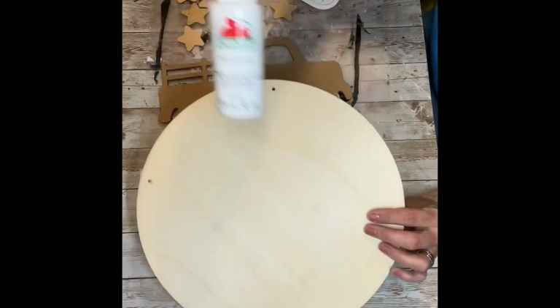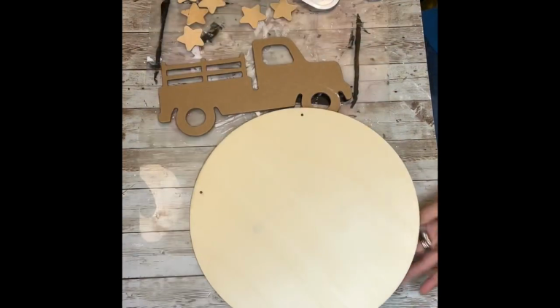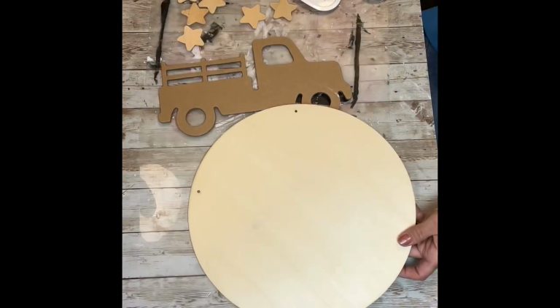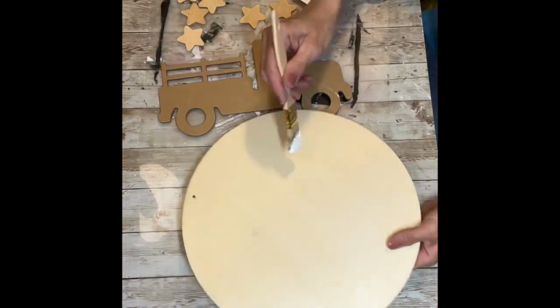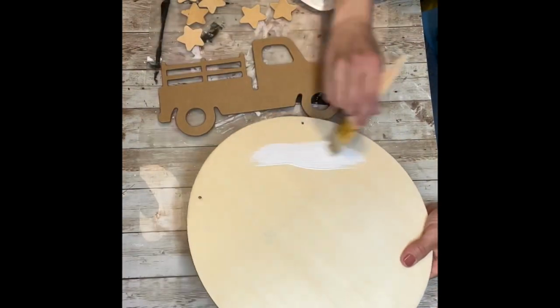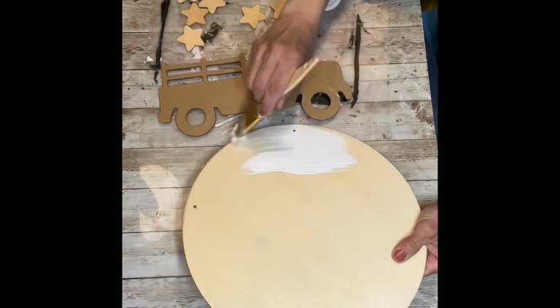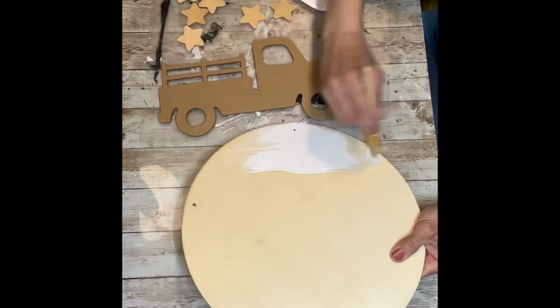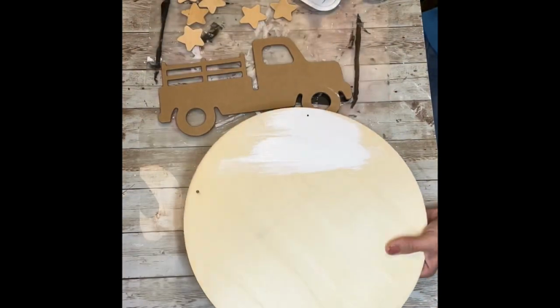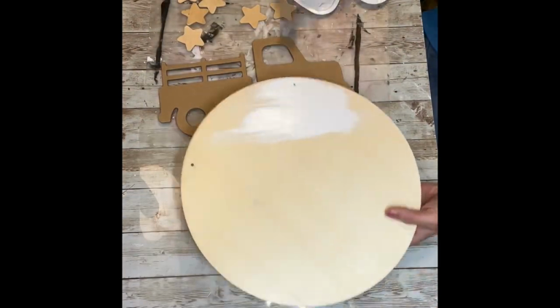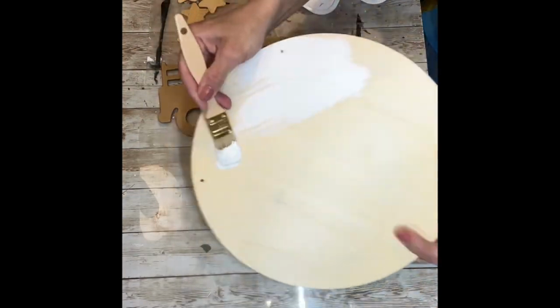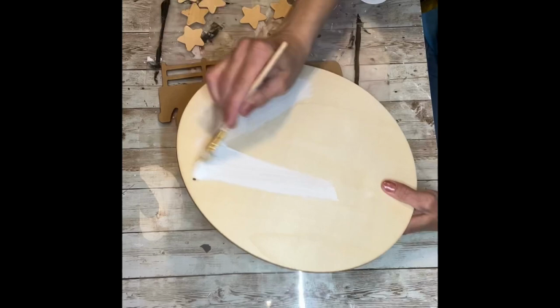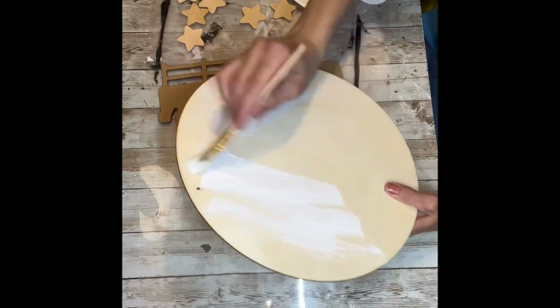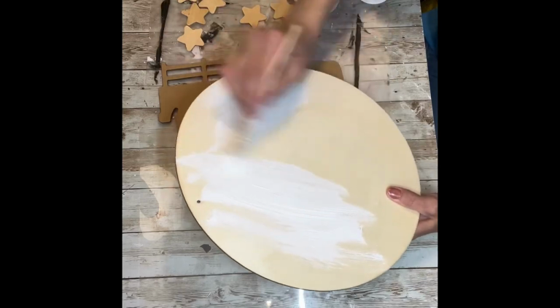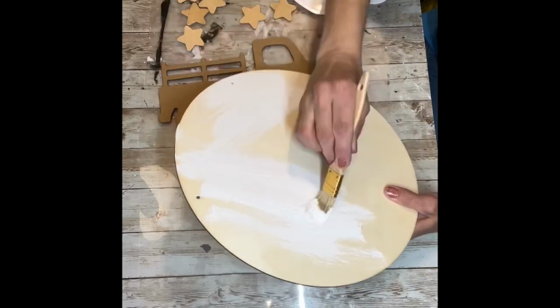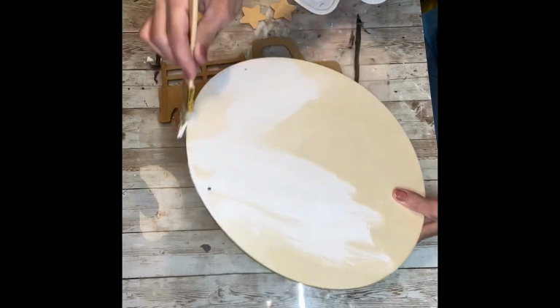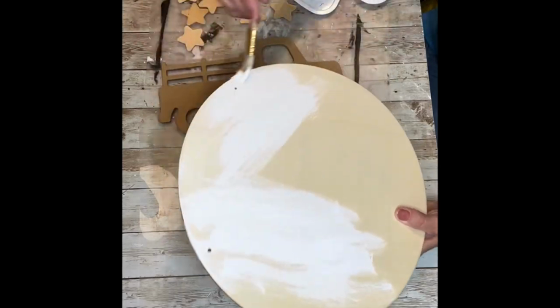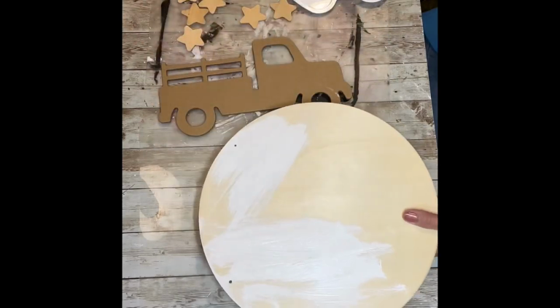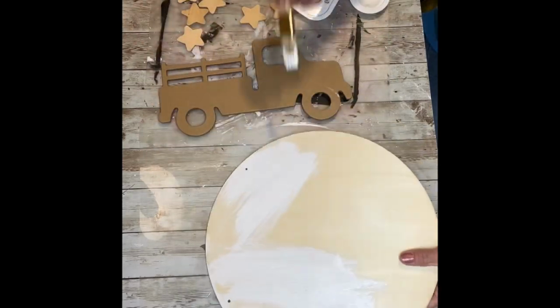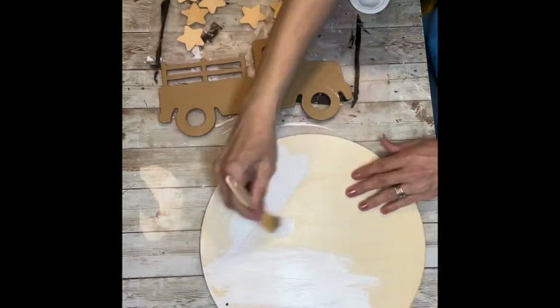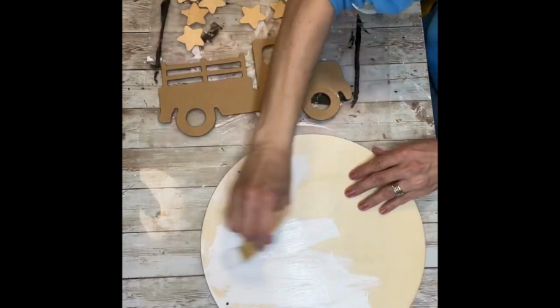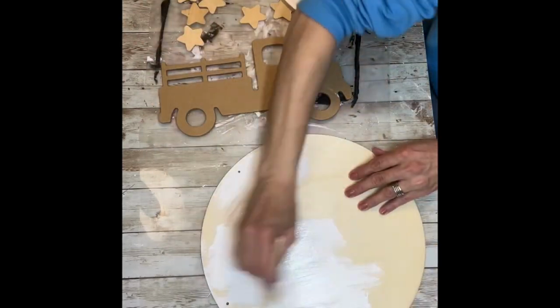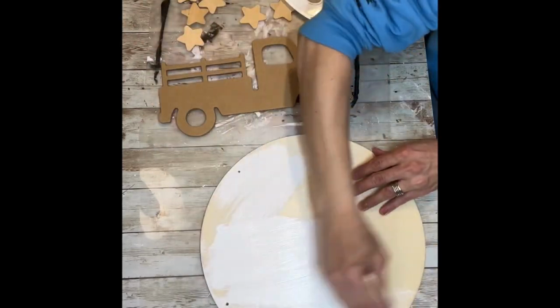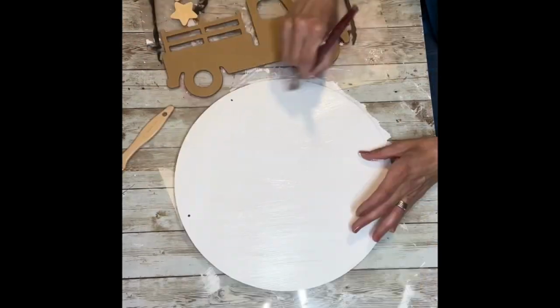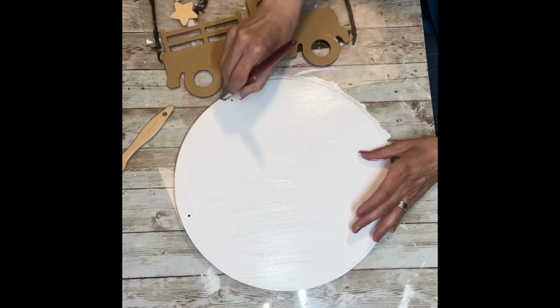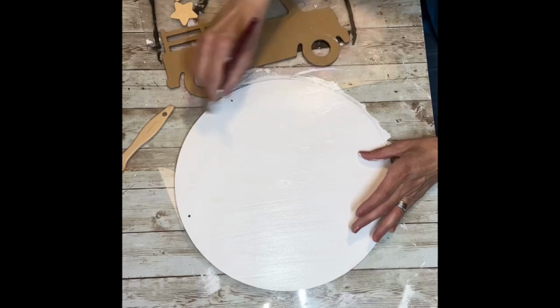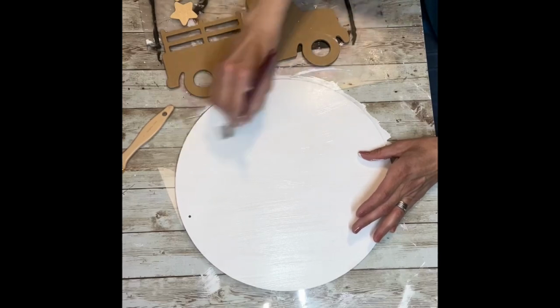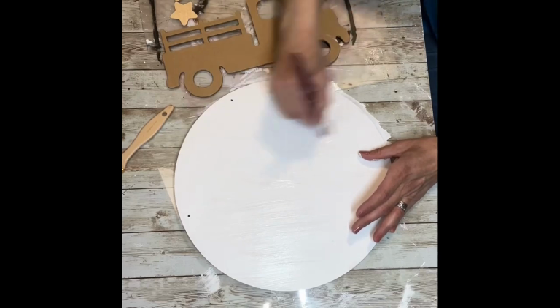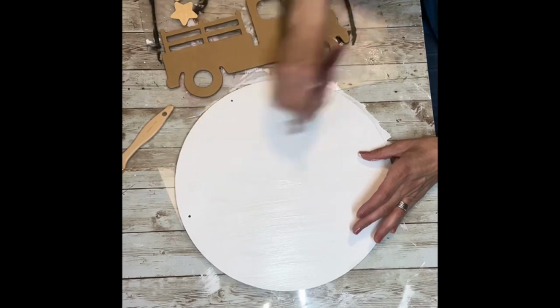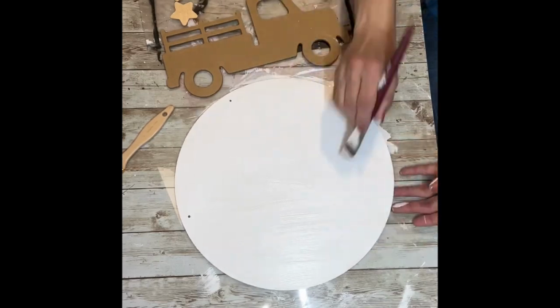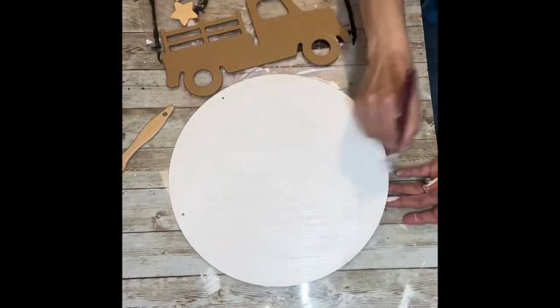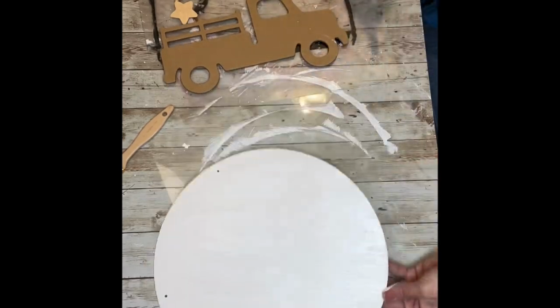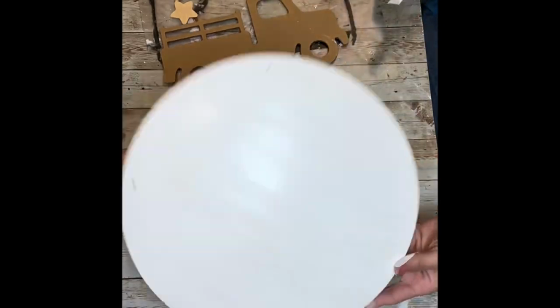The first thing I'm going to do is paint my big circle and my truck white. I'm going to paint two of the stars red, two of the stars with the light pink, and two of the stars with the blue.